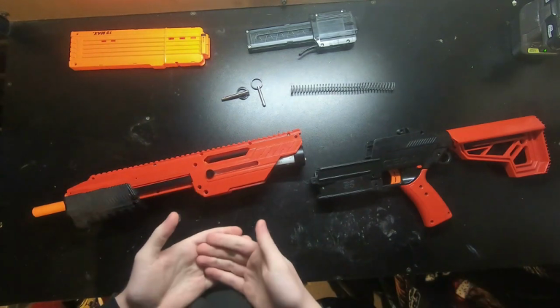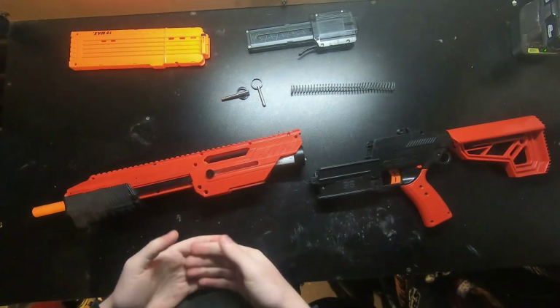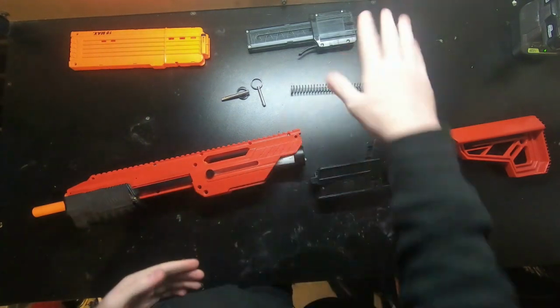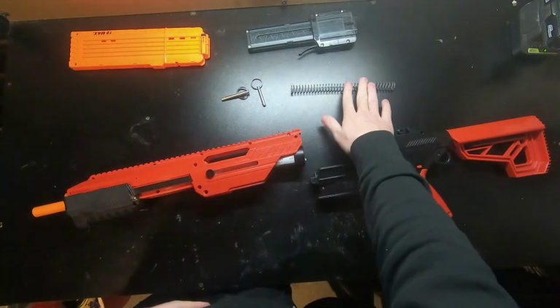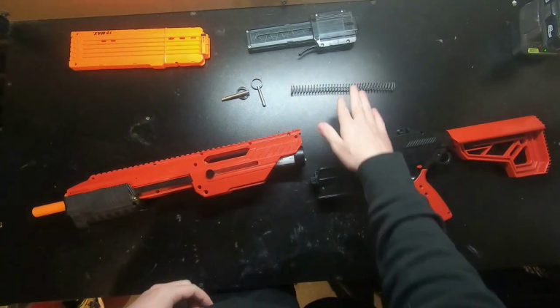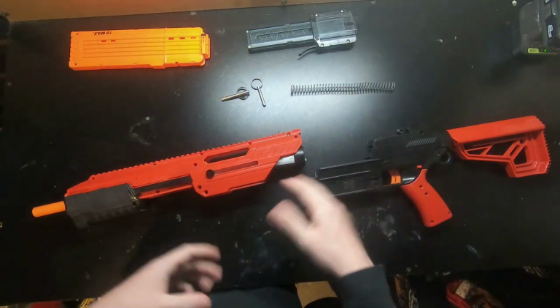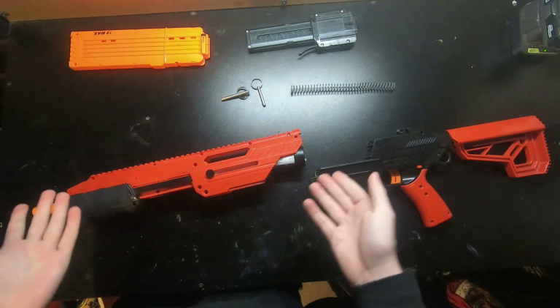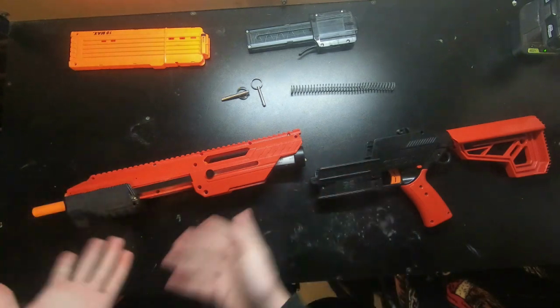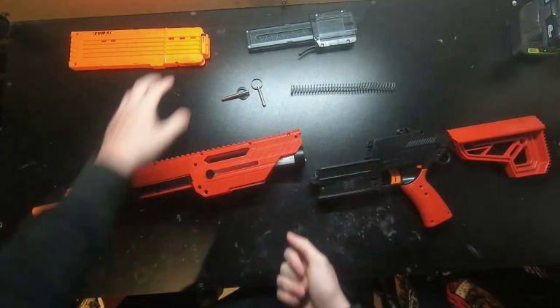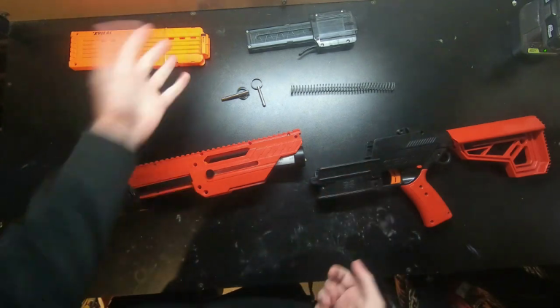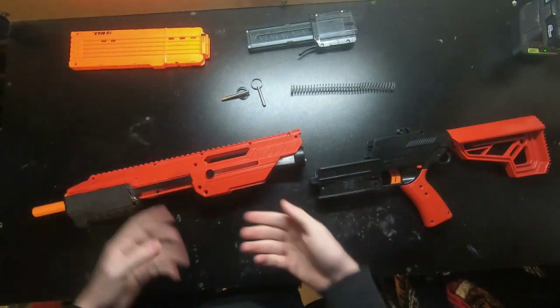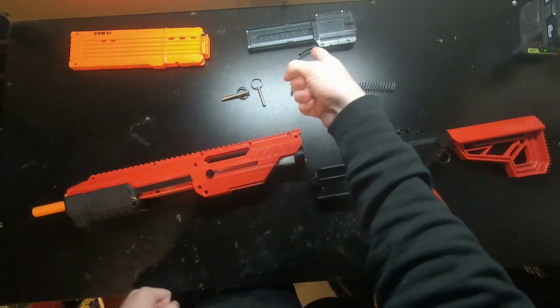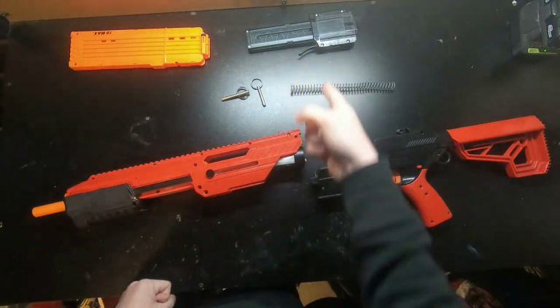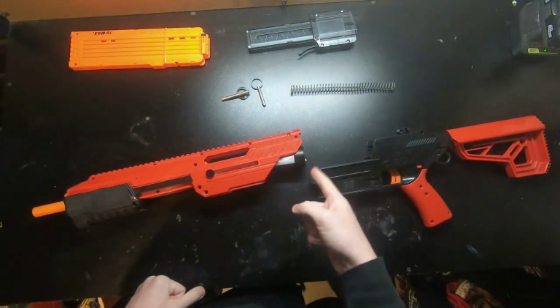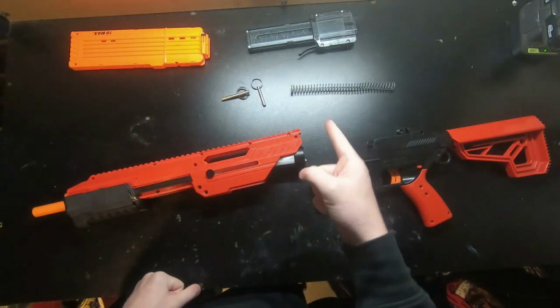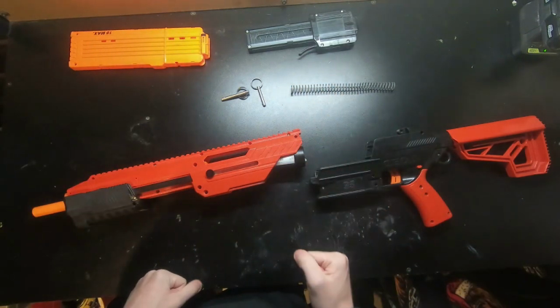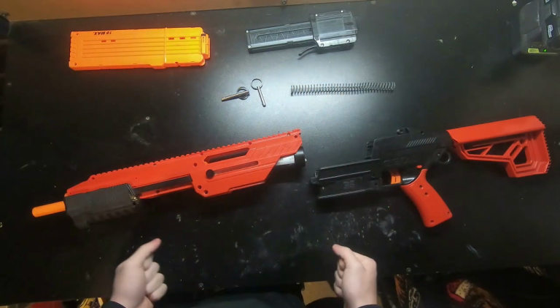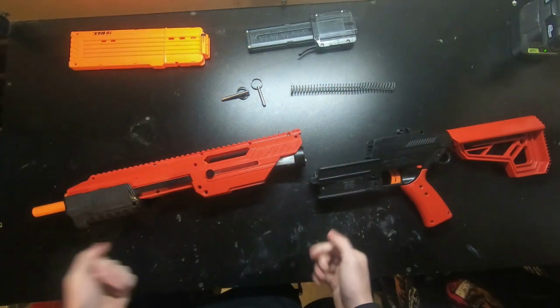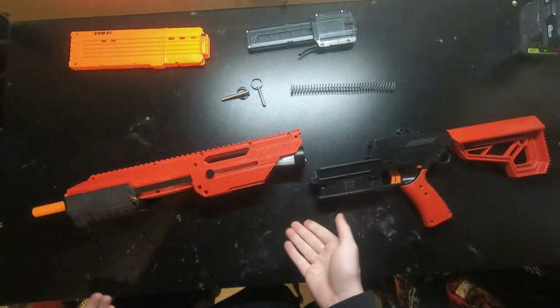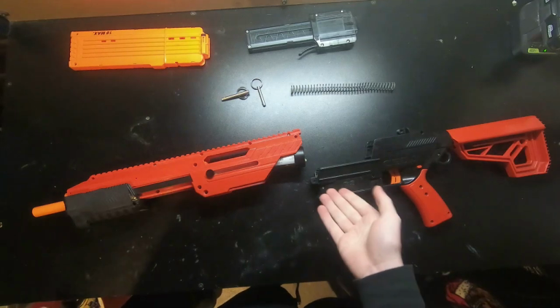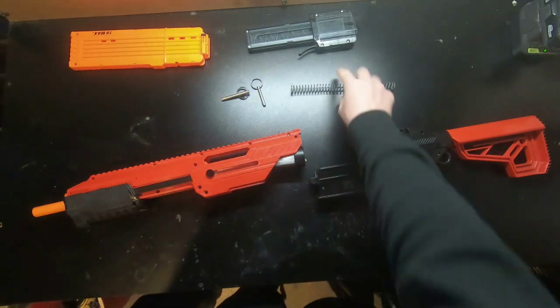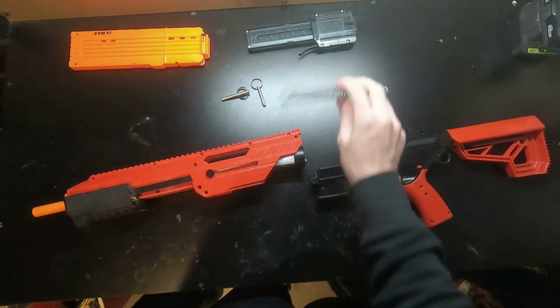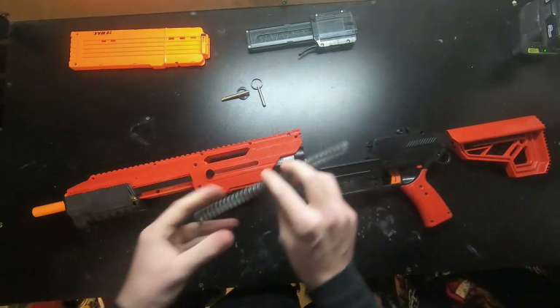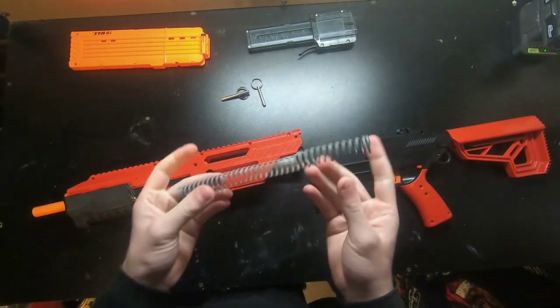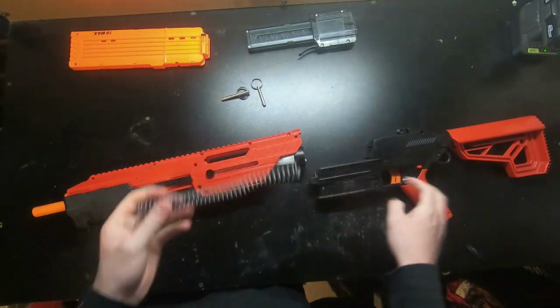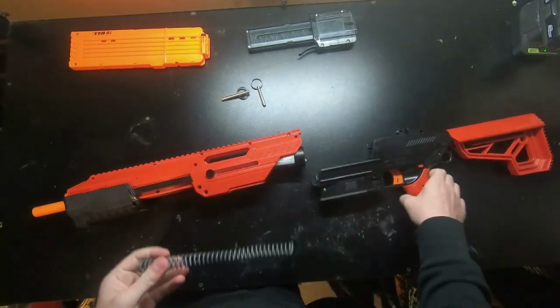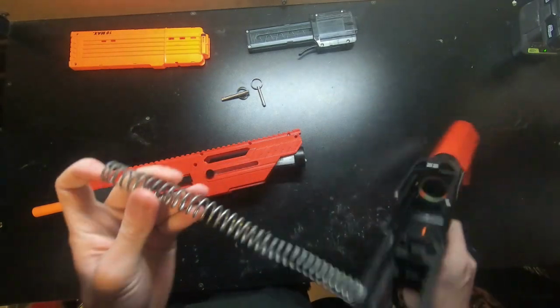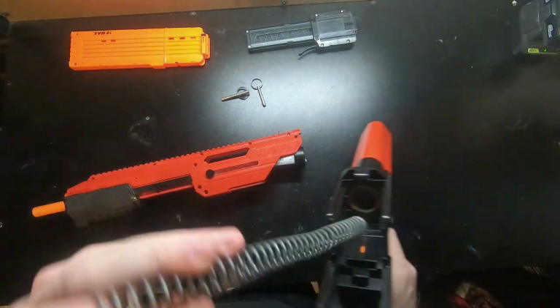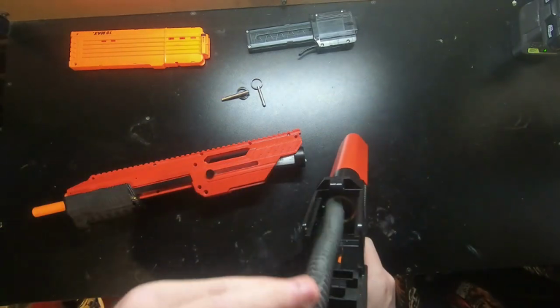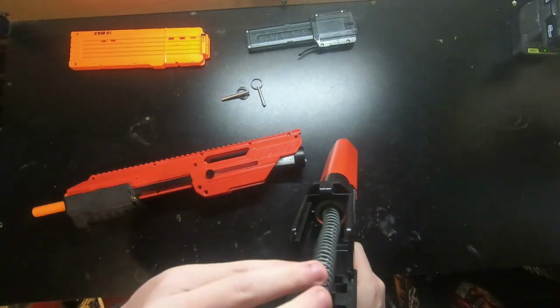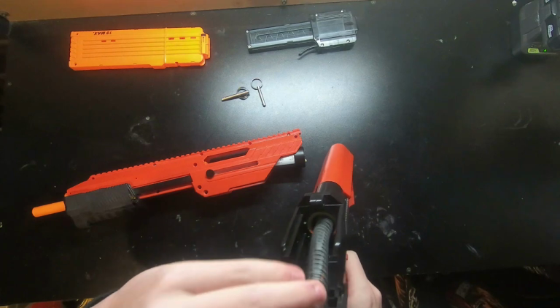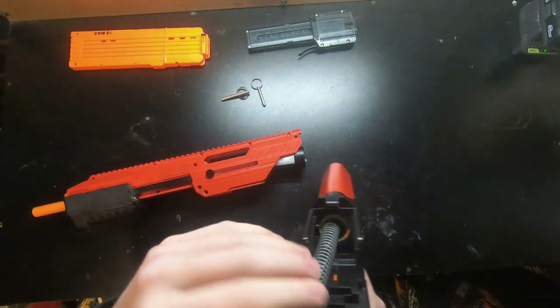So it's a Sita with more plunger volume and a better spring. I'm currently getting about 200 FPS with full-length darts — I can't really chrono half-lengths currently — but I'm getting 200 FPS with the 62 Hellman, so I'm more than proud of that performance.